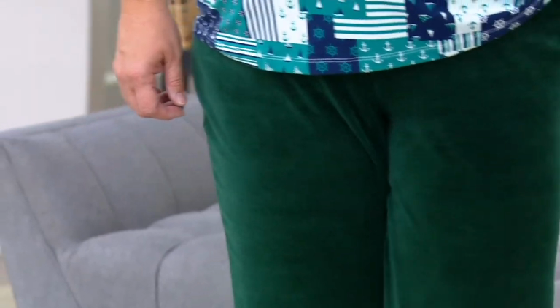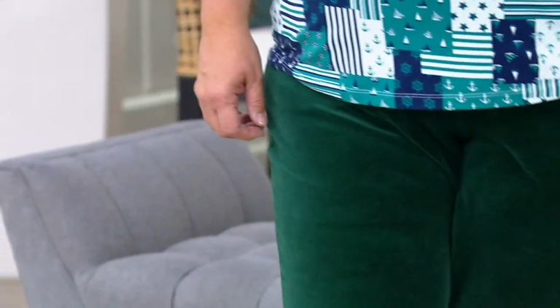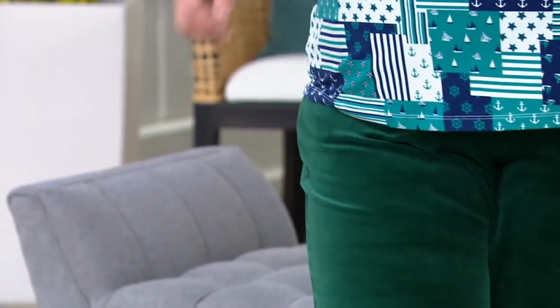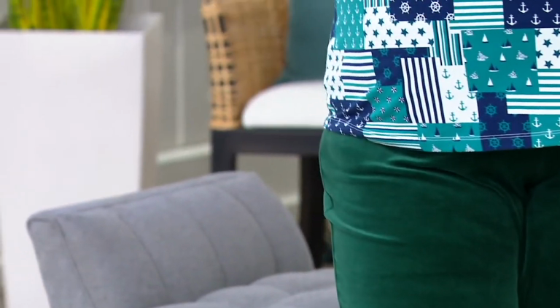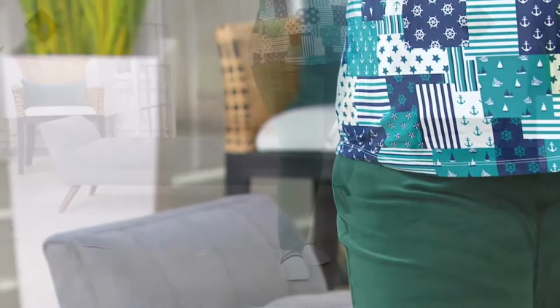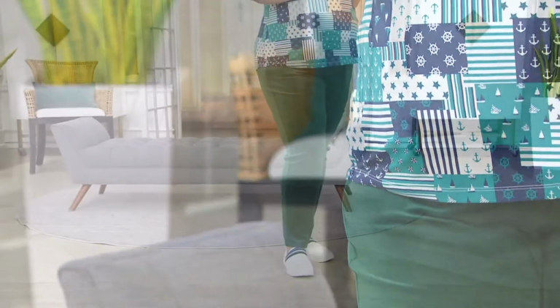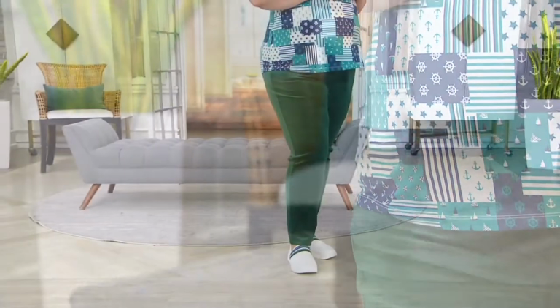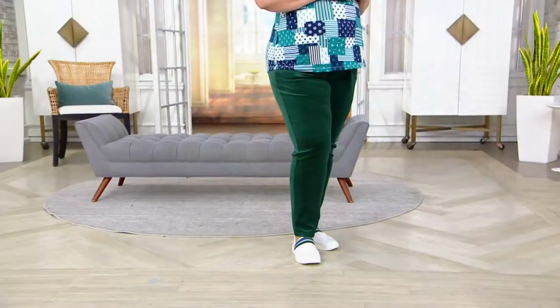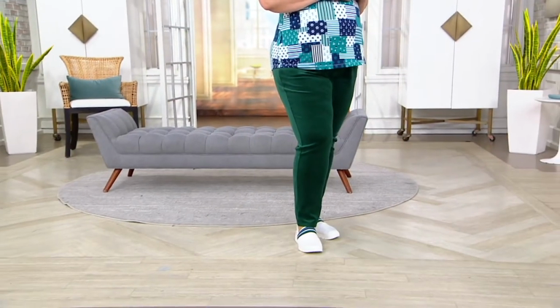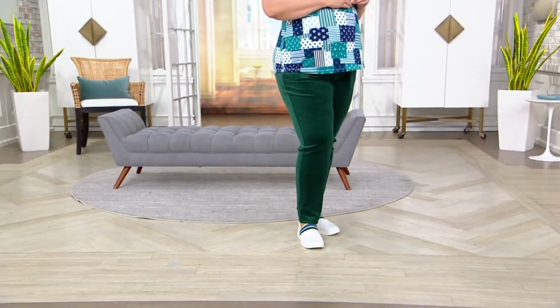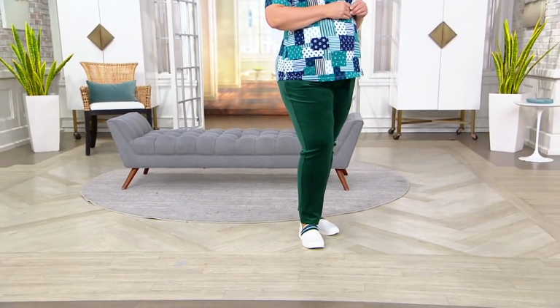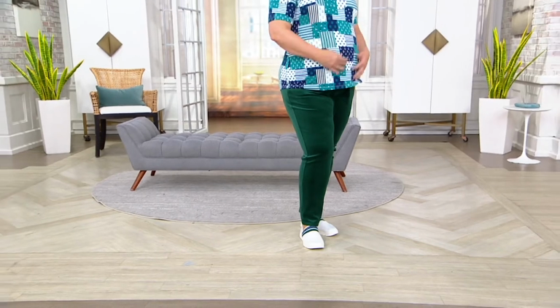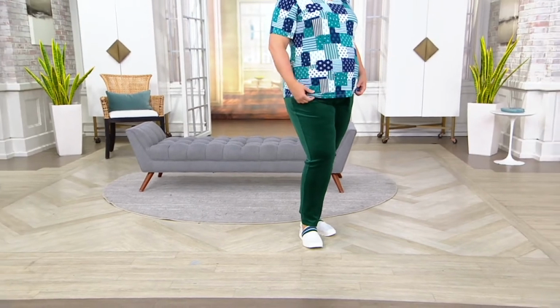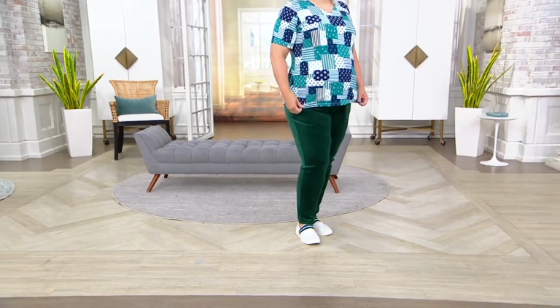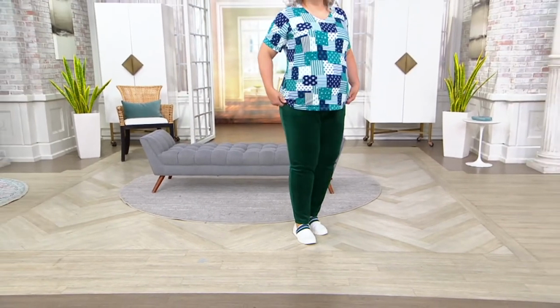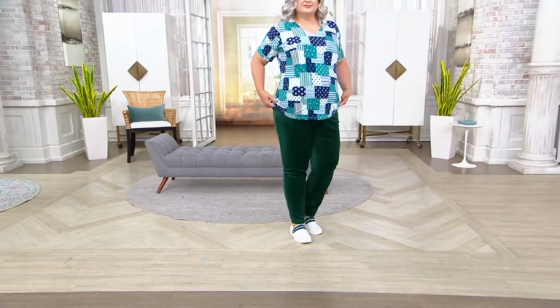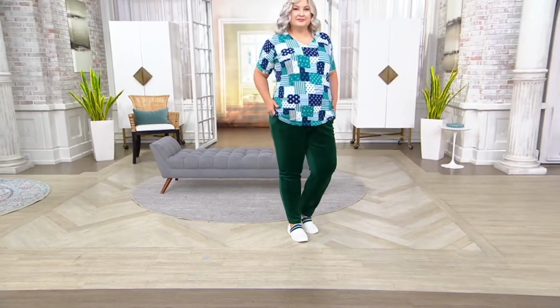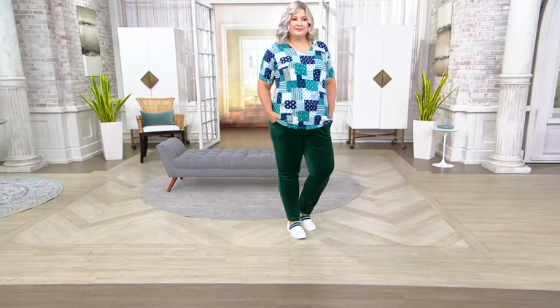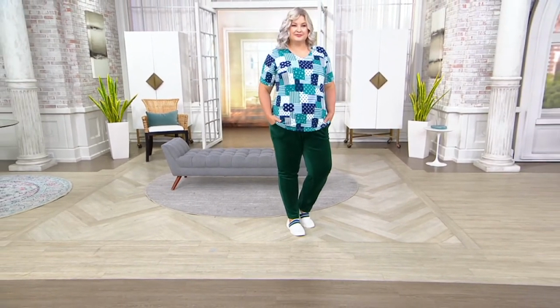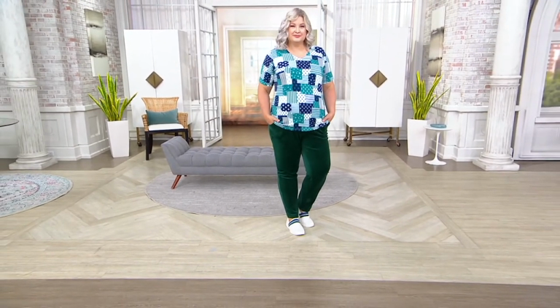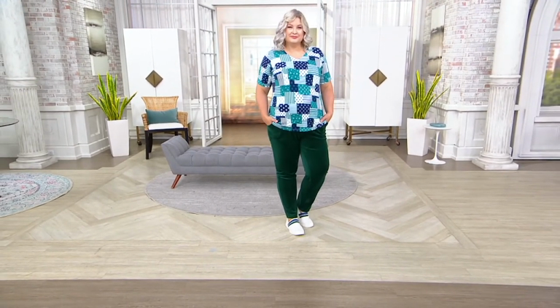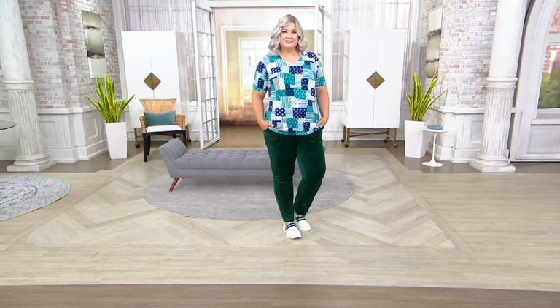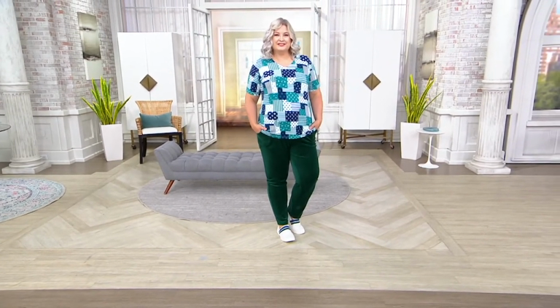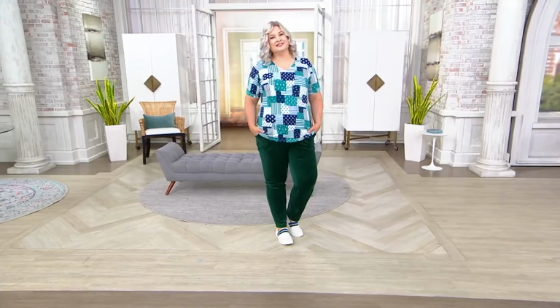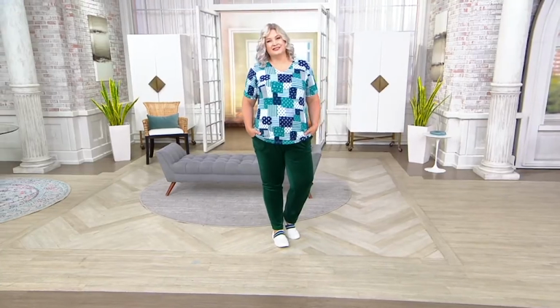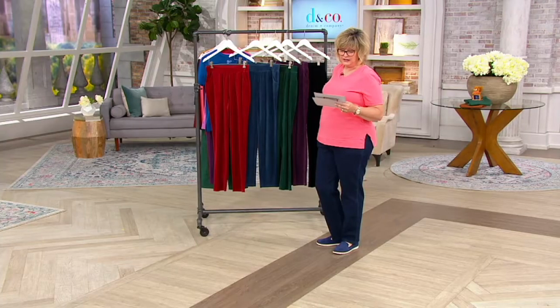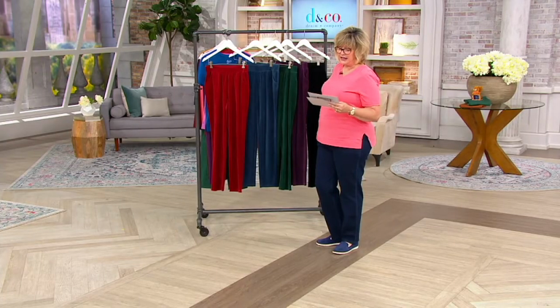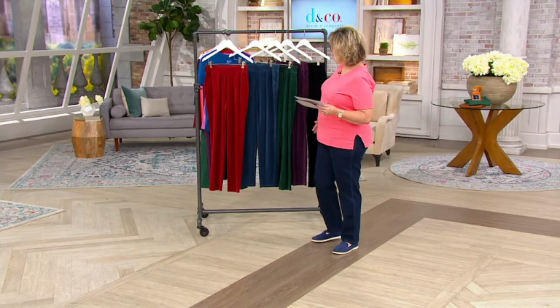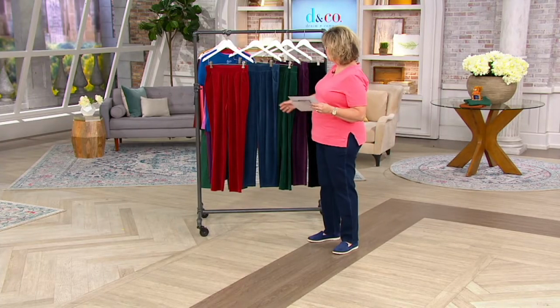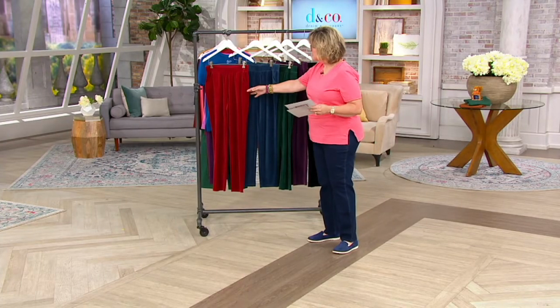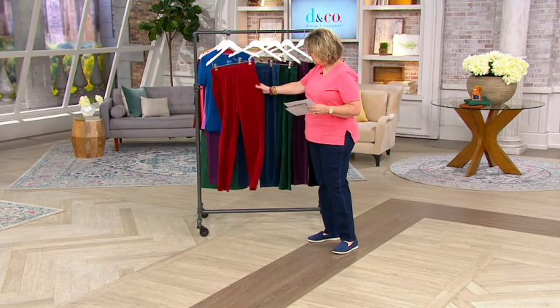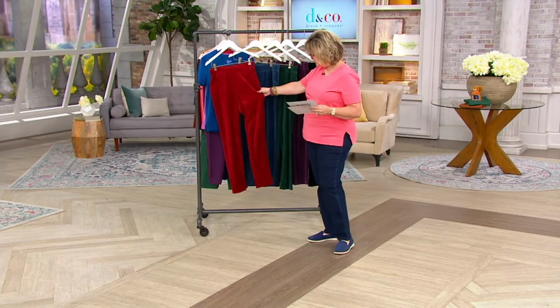Originally $19.98, these were $33 and change, so really nice savings of over $13. These come in regular and petite. Regulars are $30.5, petites are $27.5, and you get five easy pays till the end of the day.